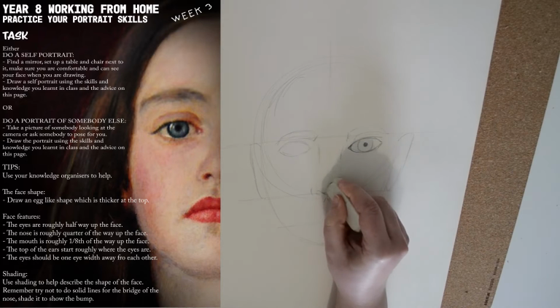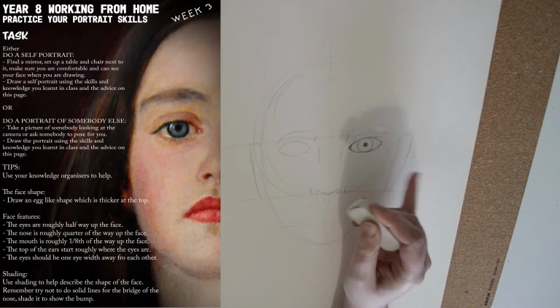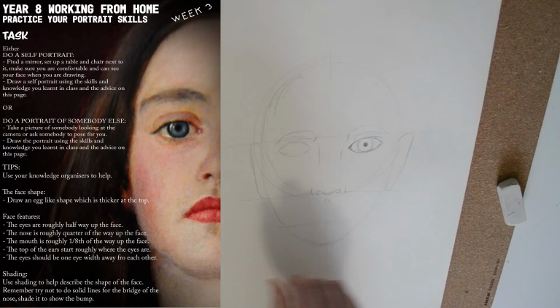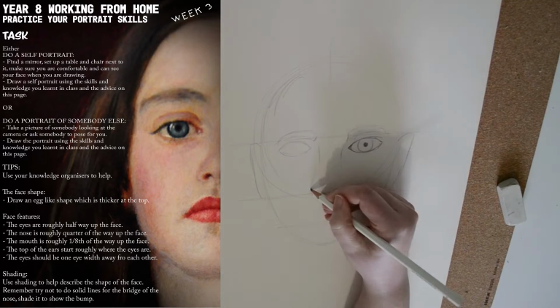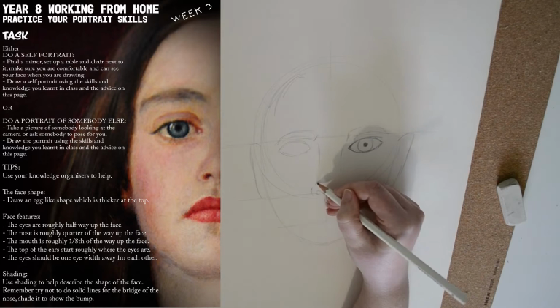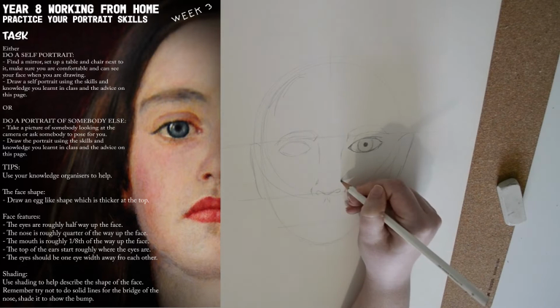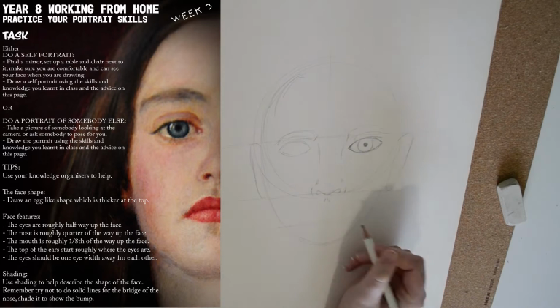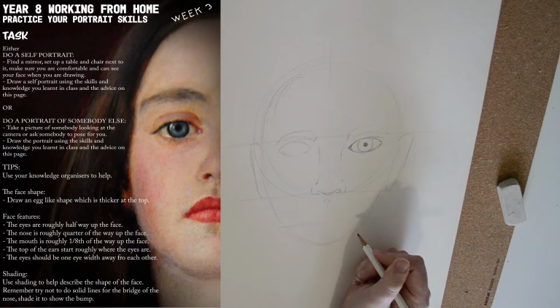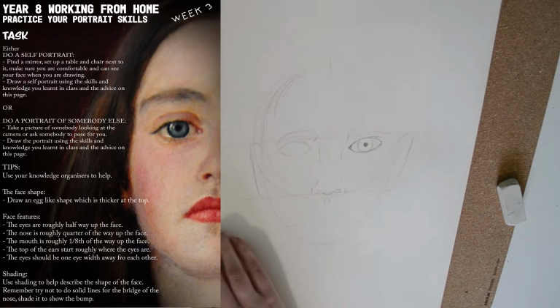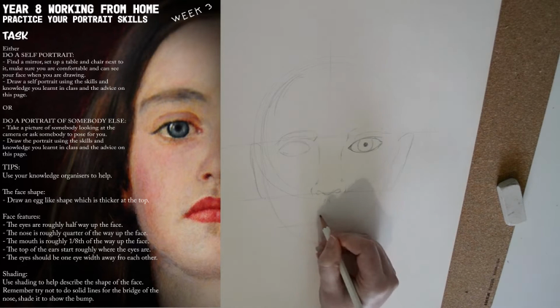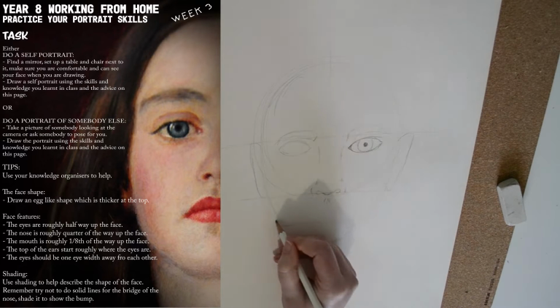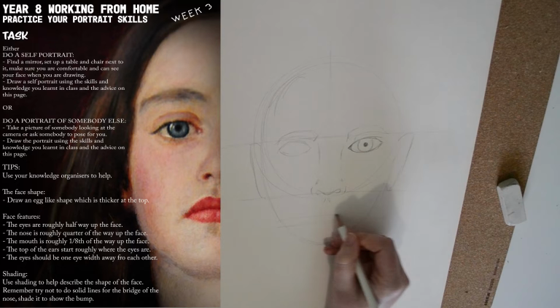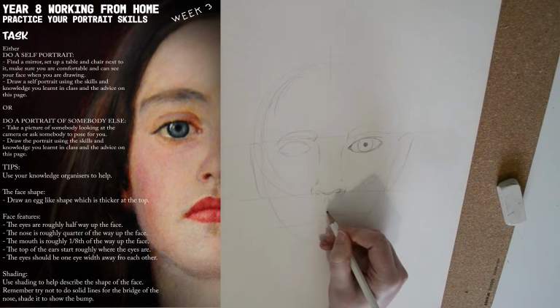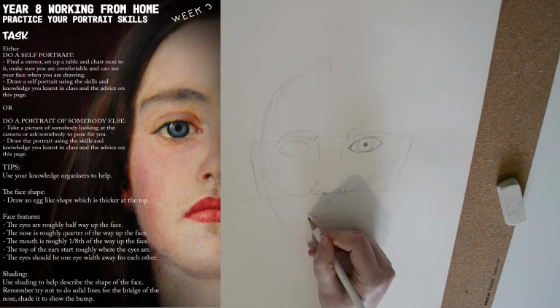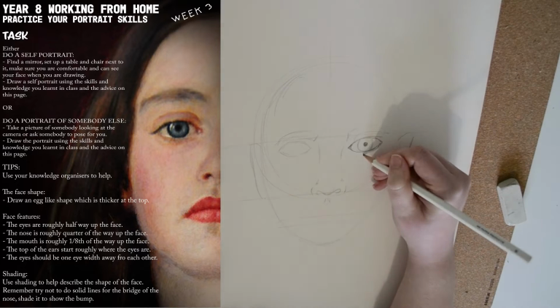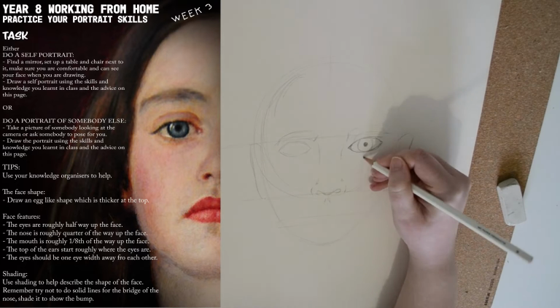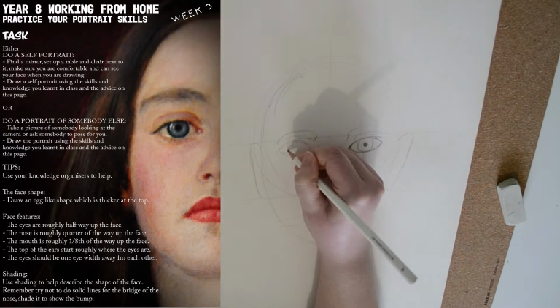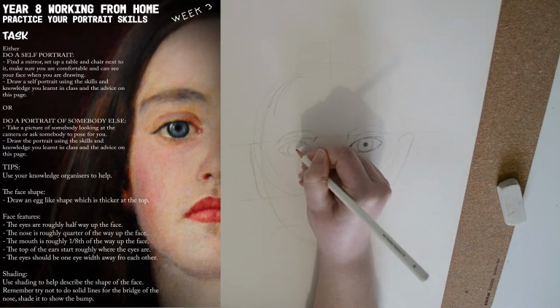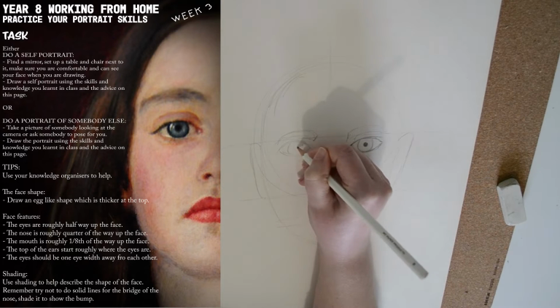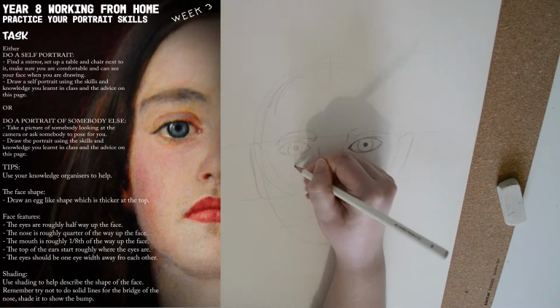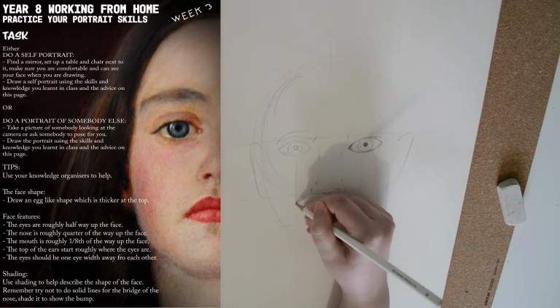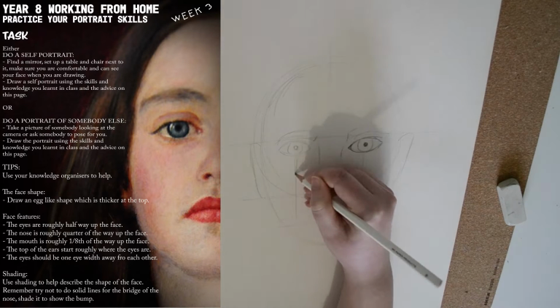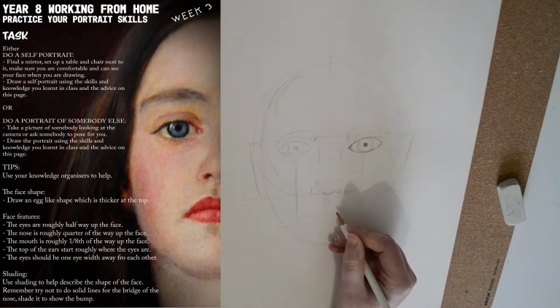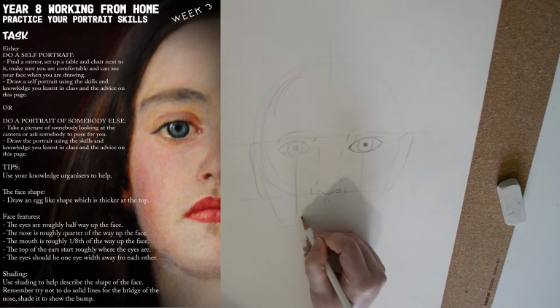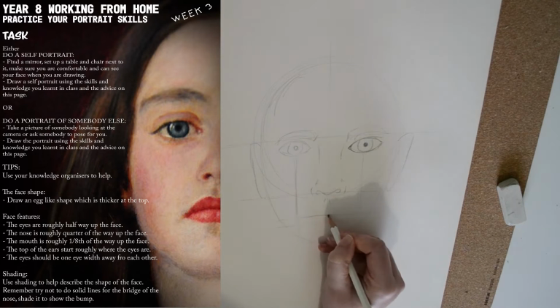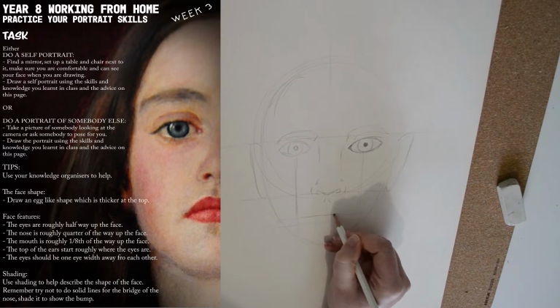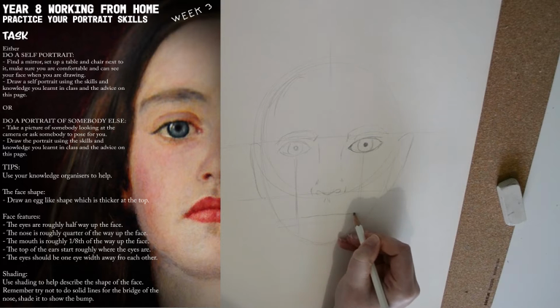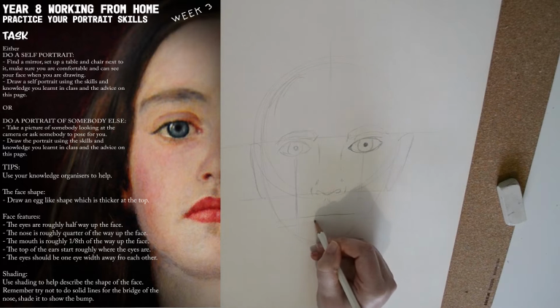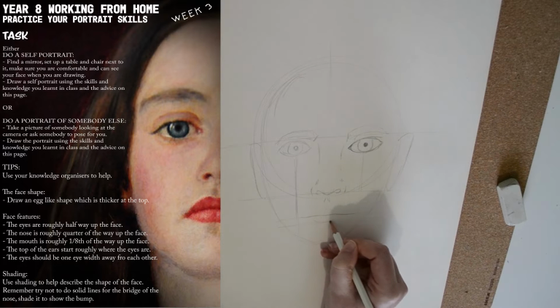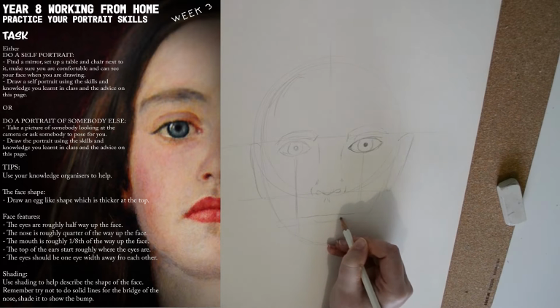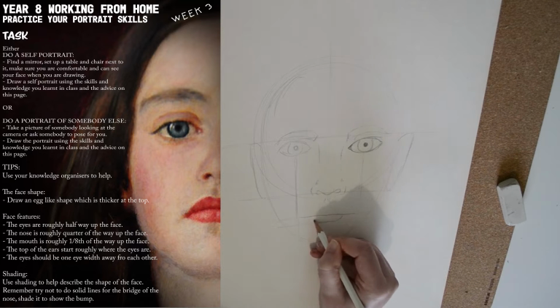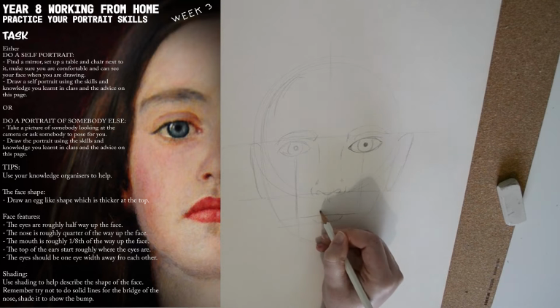I wouldn't worry too much about detail at this point — it's all about just getting the proportions and the basic shapes right. Remember that a mouth is as wide as the pupils.